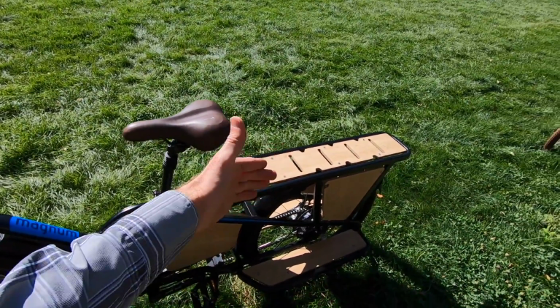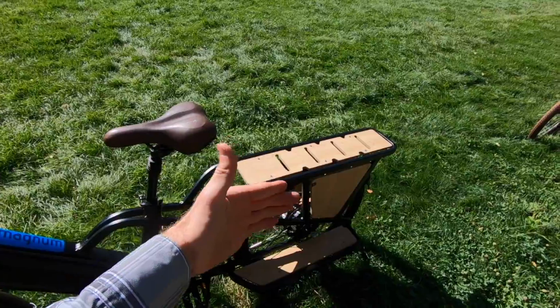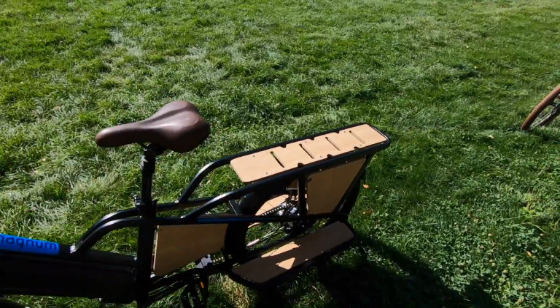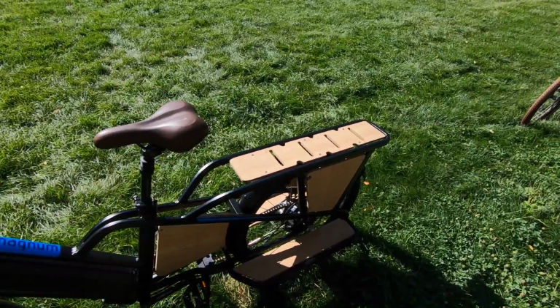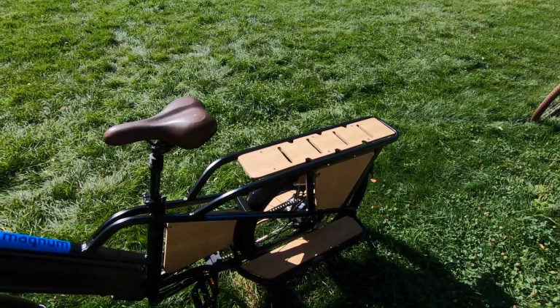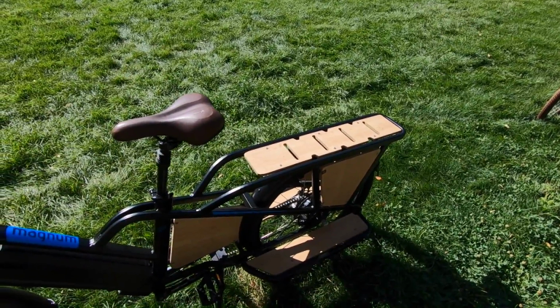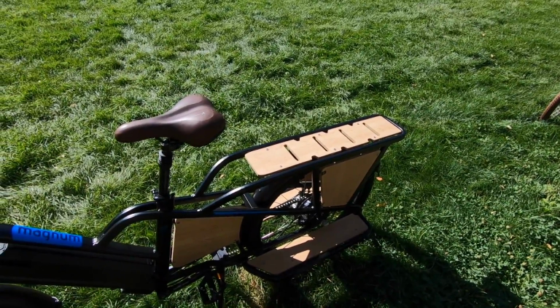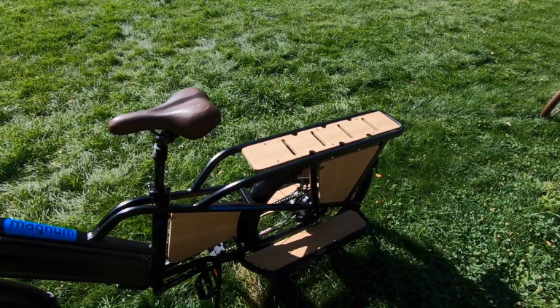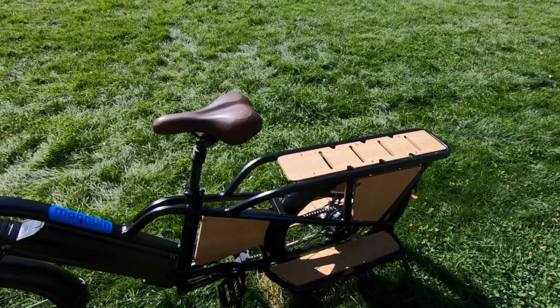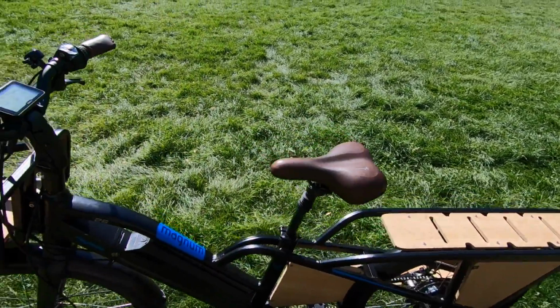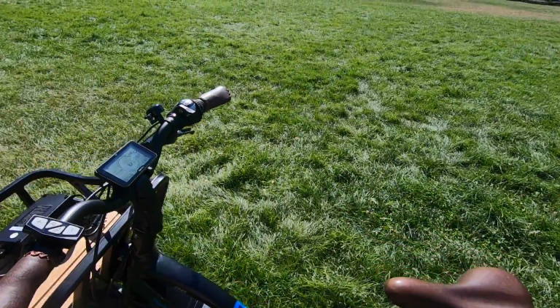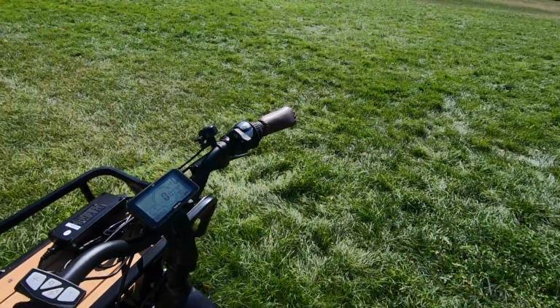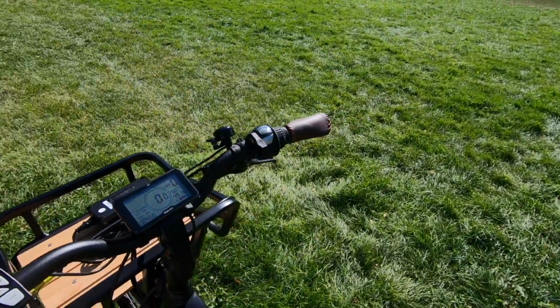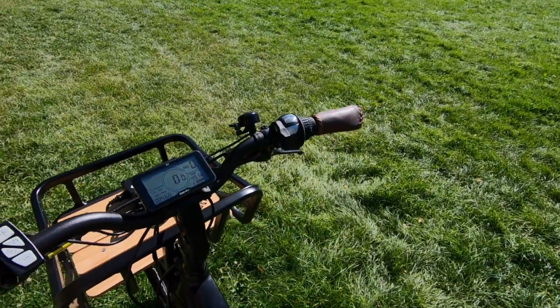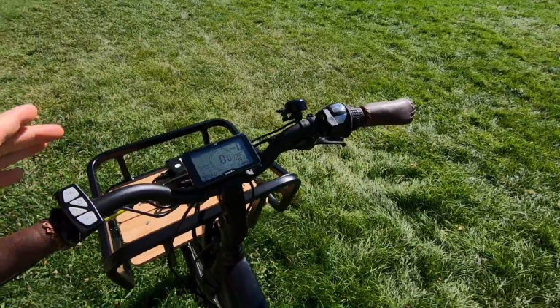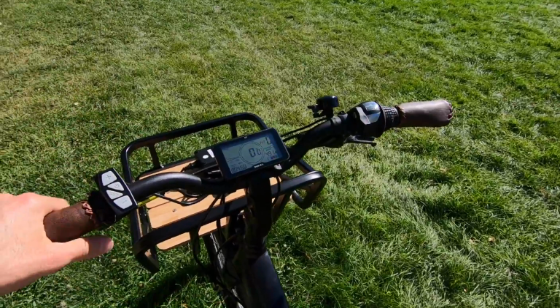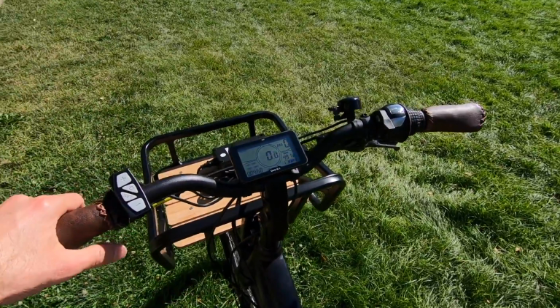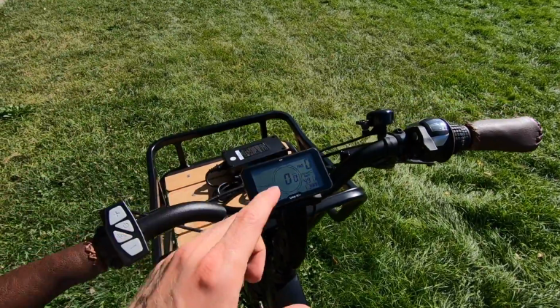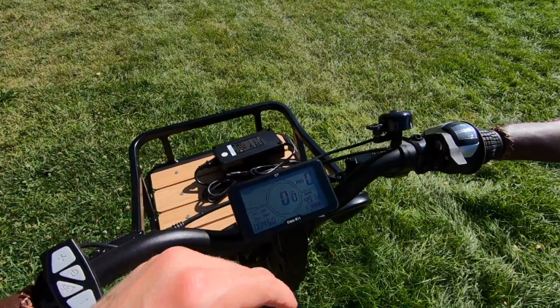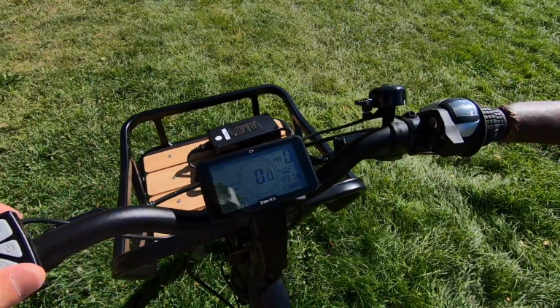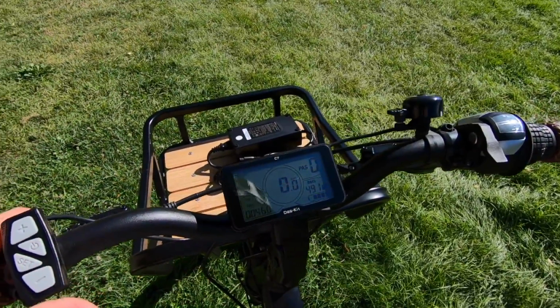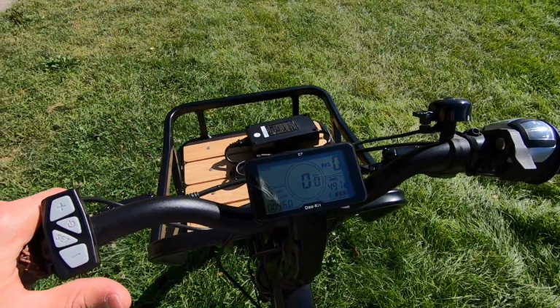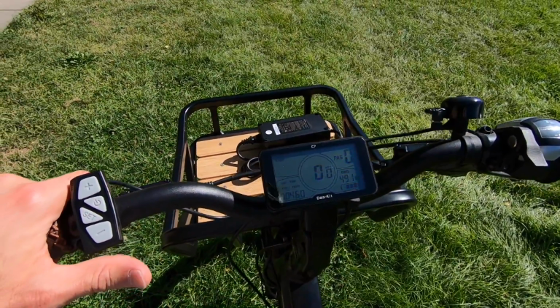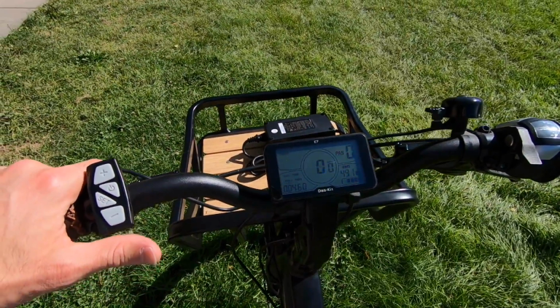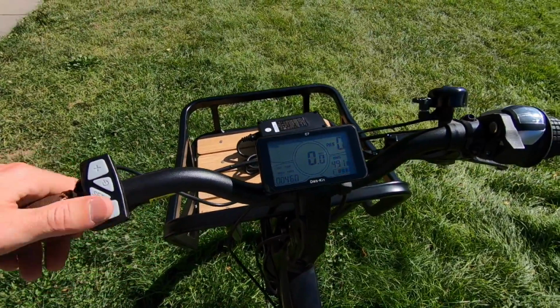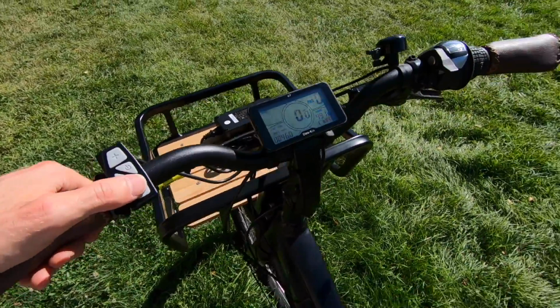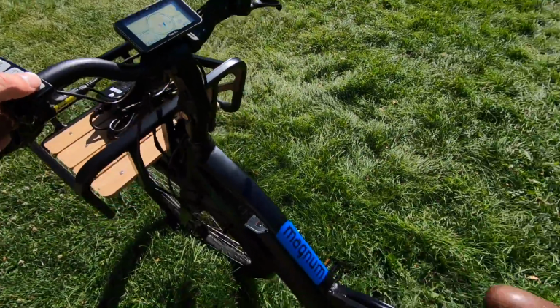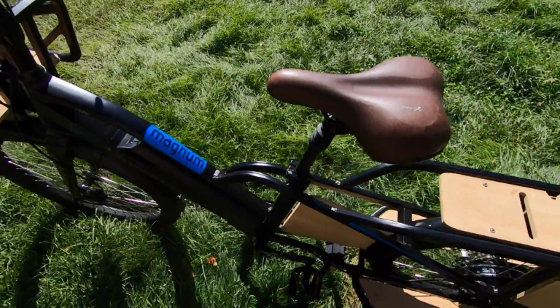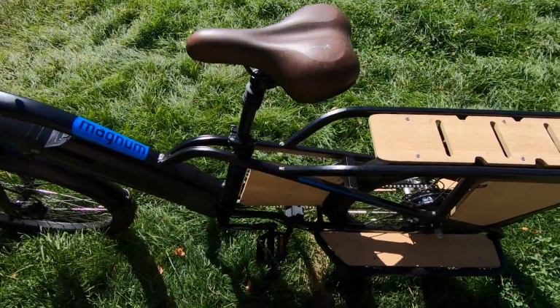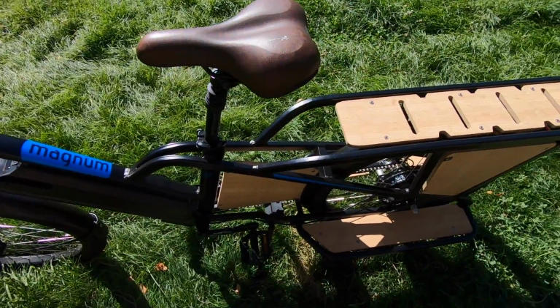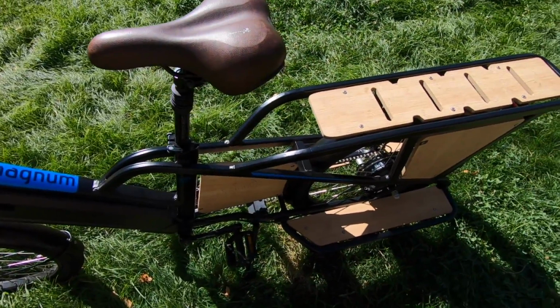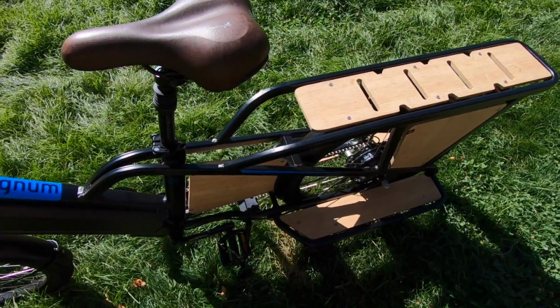We do have that 32-tooth sprocket, so it's possible to ride this thing without assist — it doesn't have a lot of drag, but you're just going to end up working a little bit harder. If you hold the minus key for a second, you get walk mode.